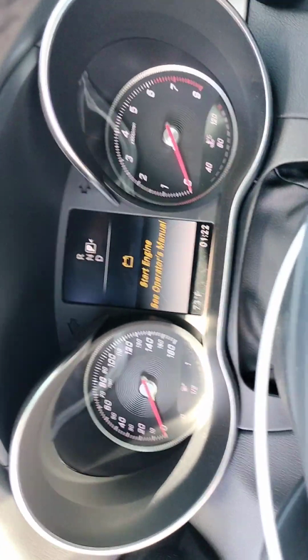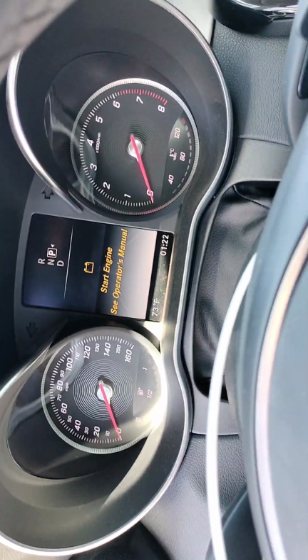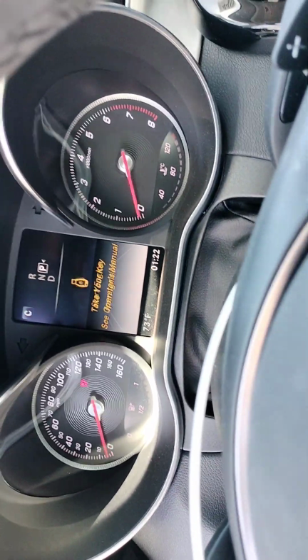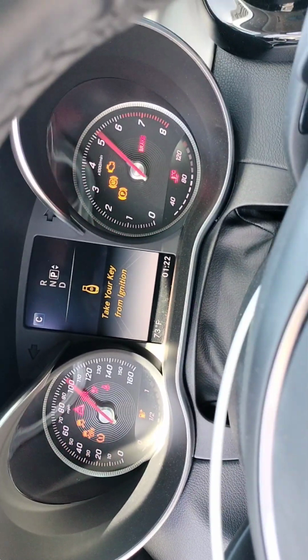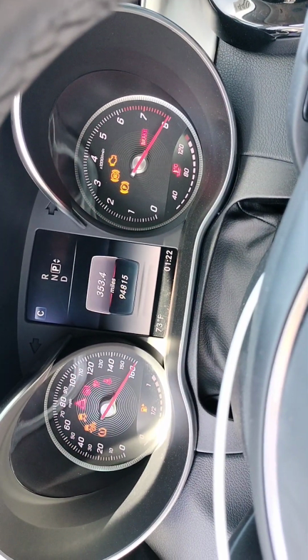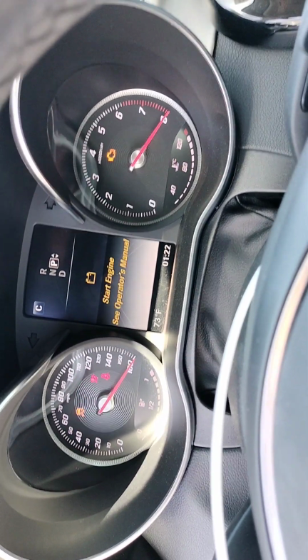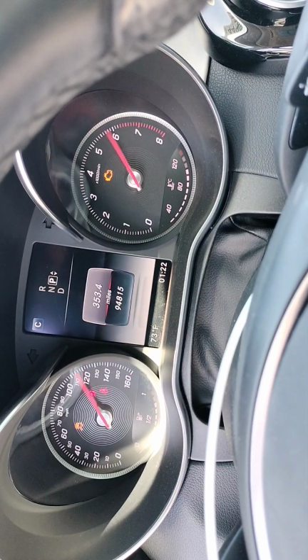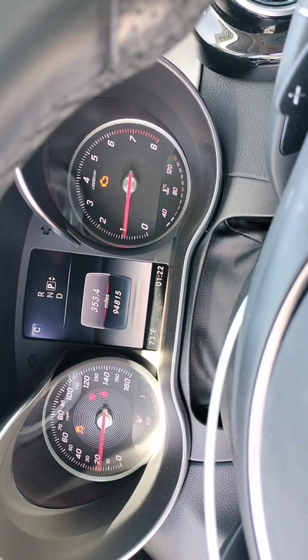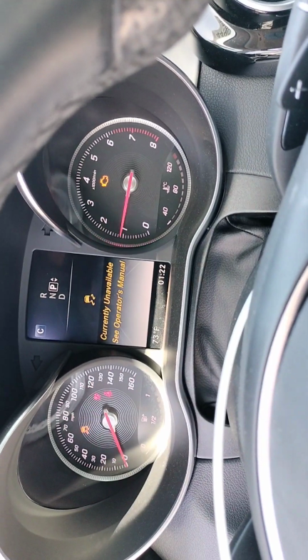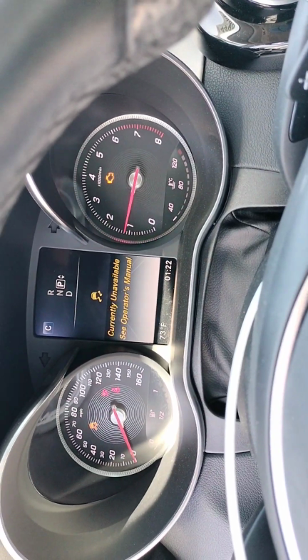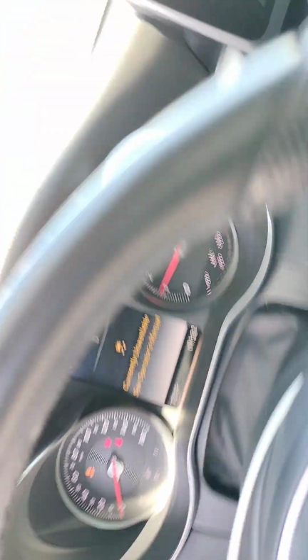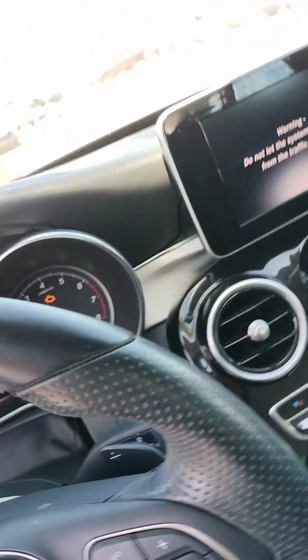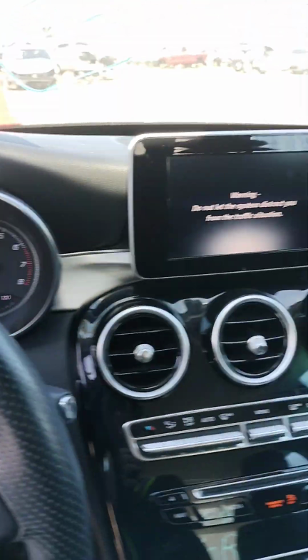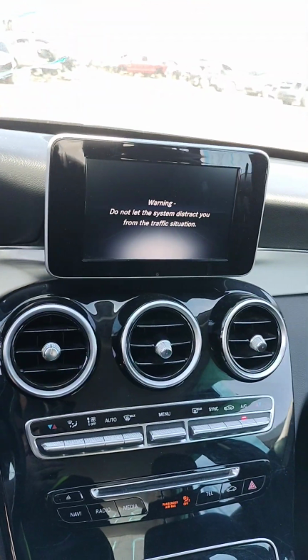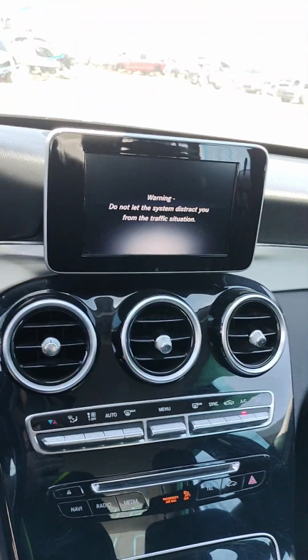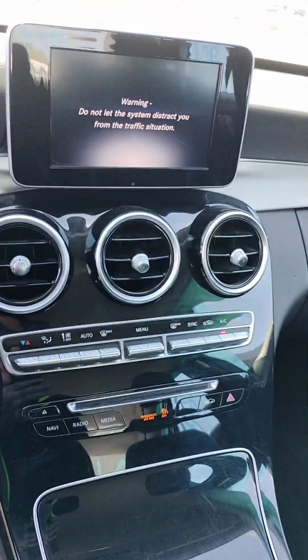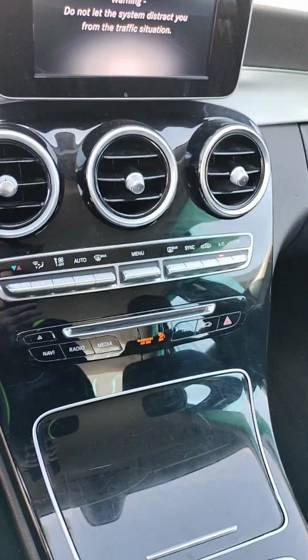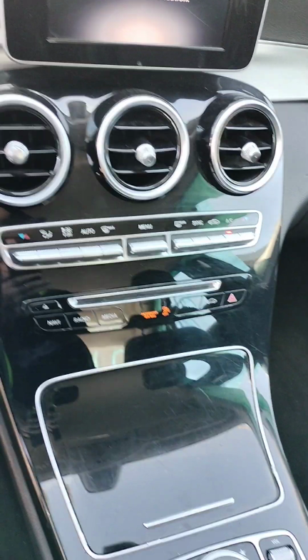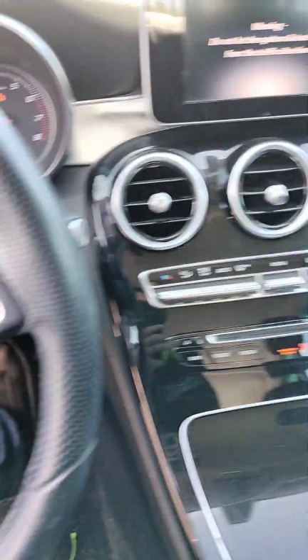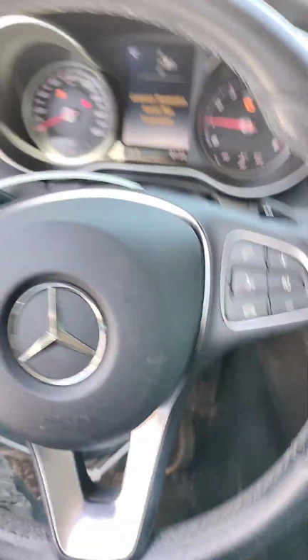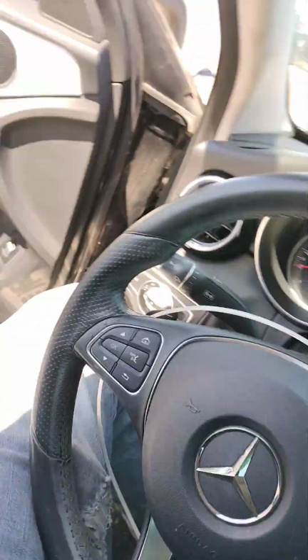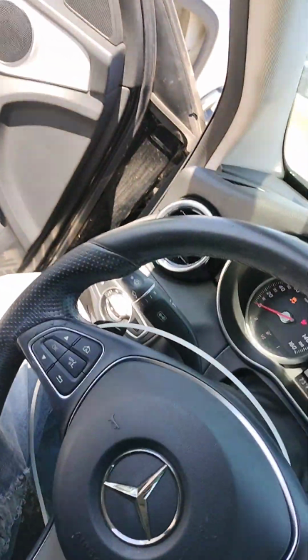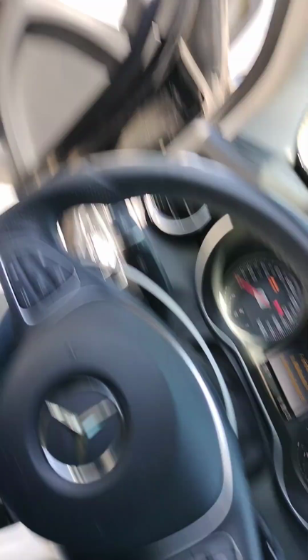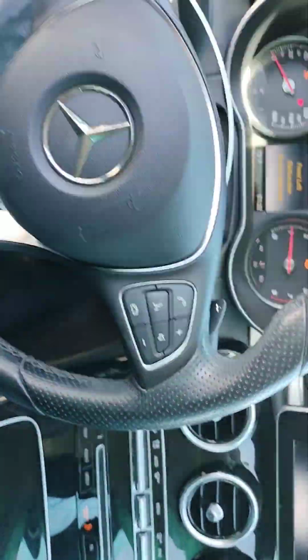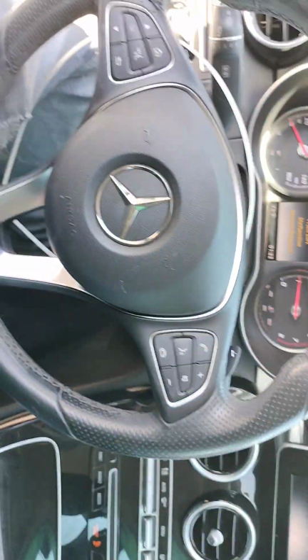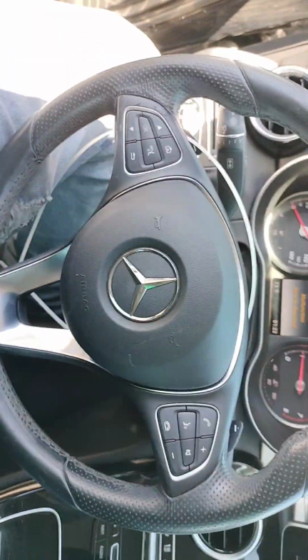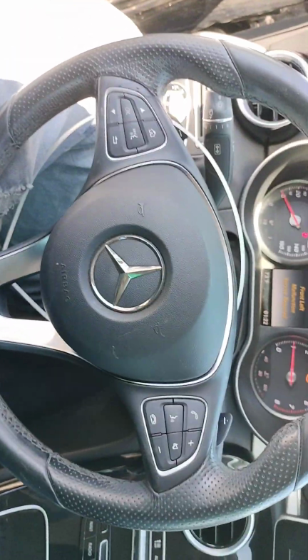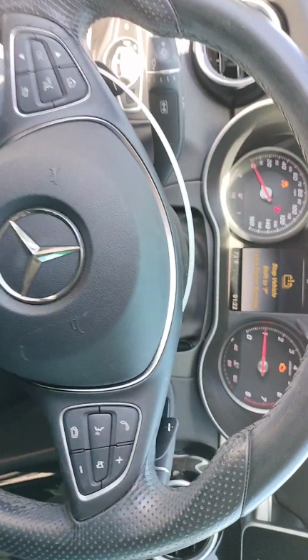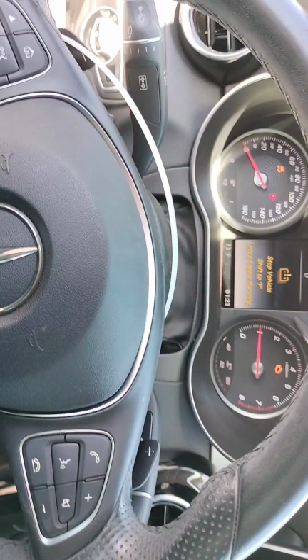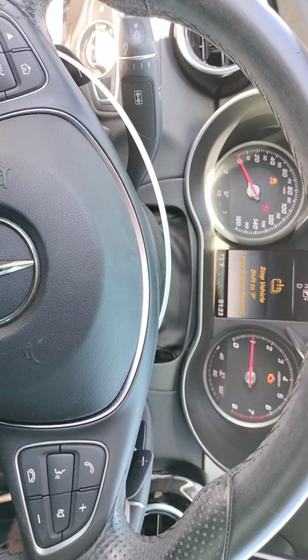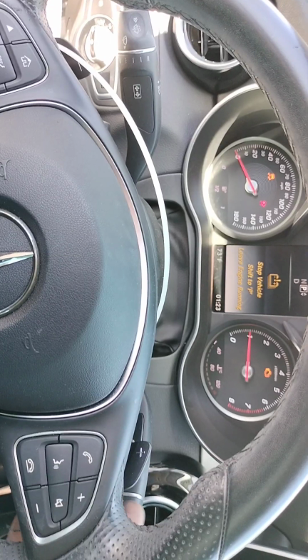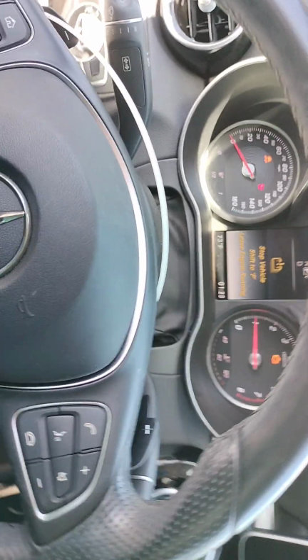Let's just see it start. The radio works. It's got the paddle shifters.